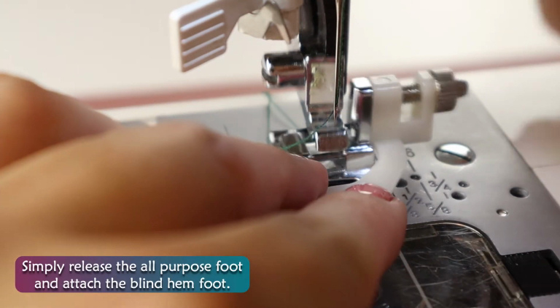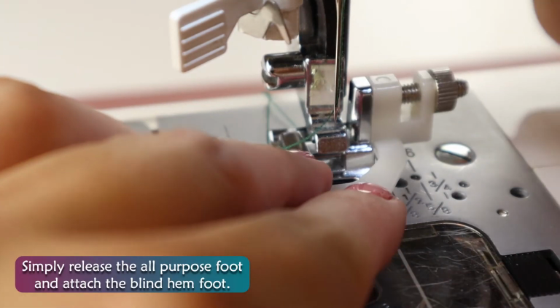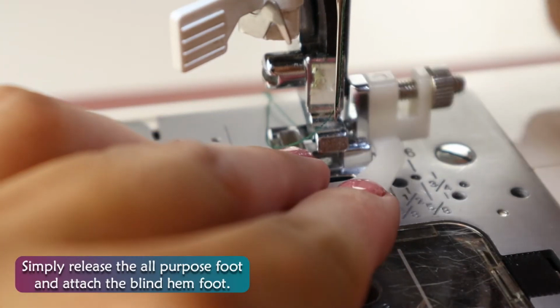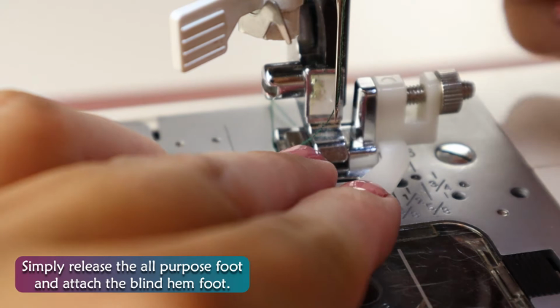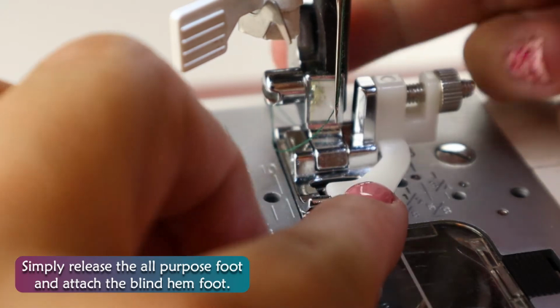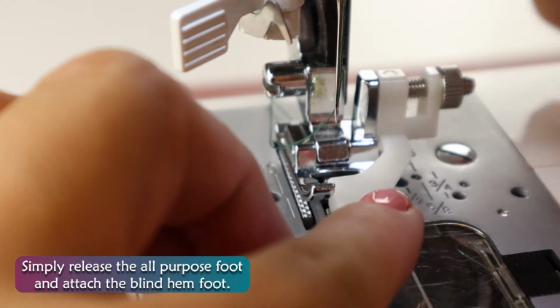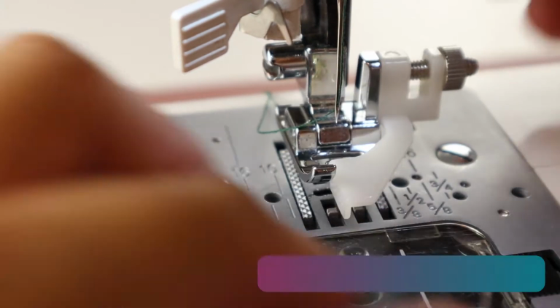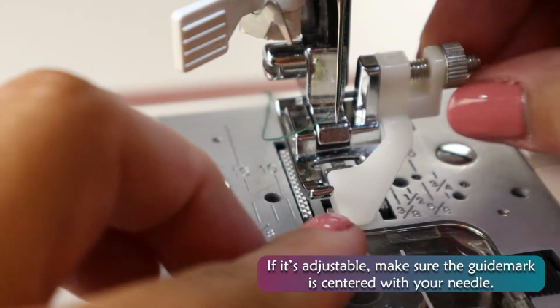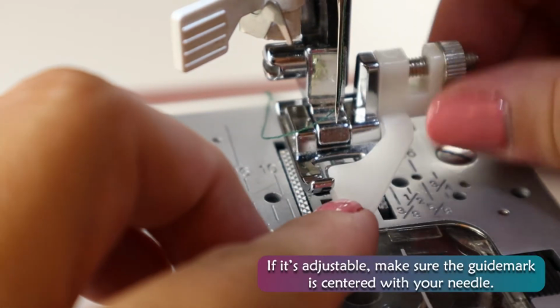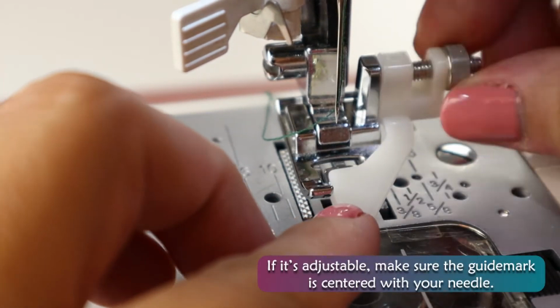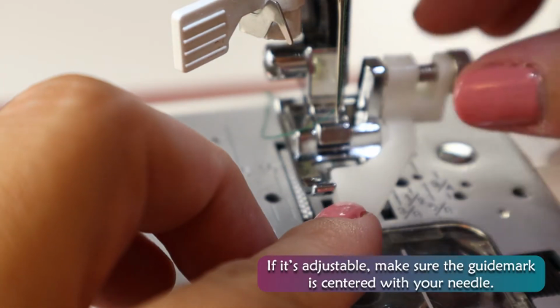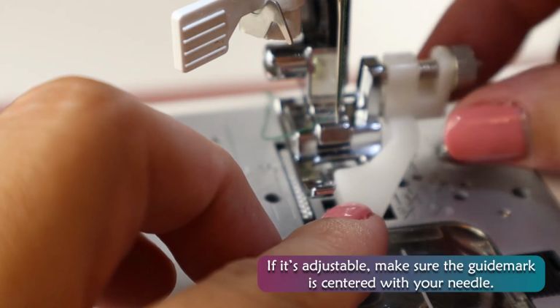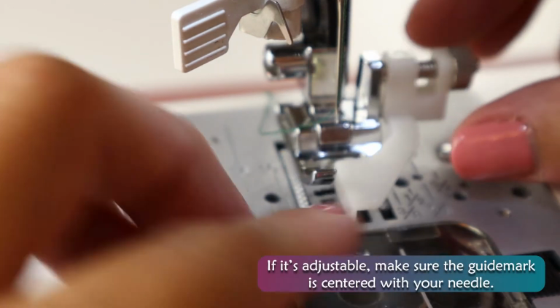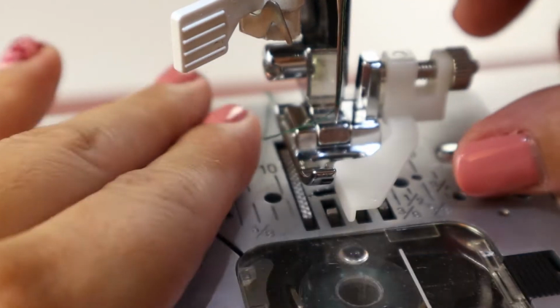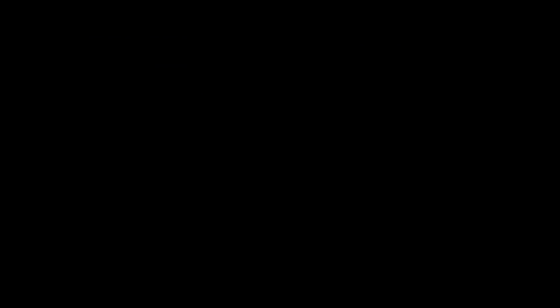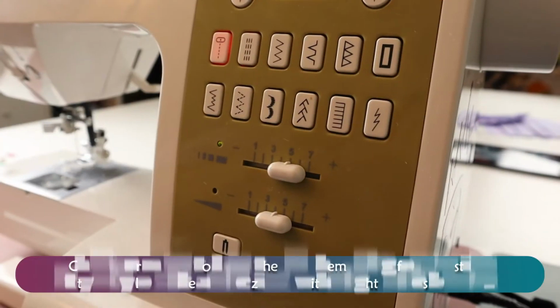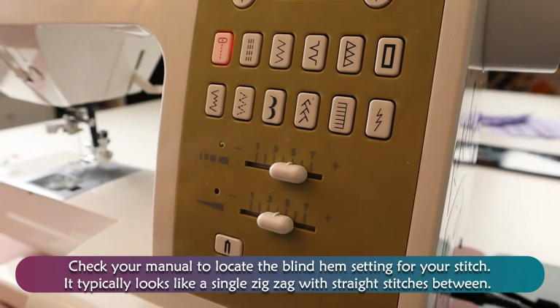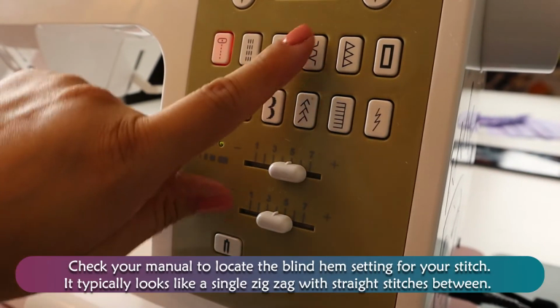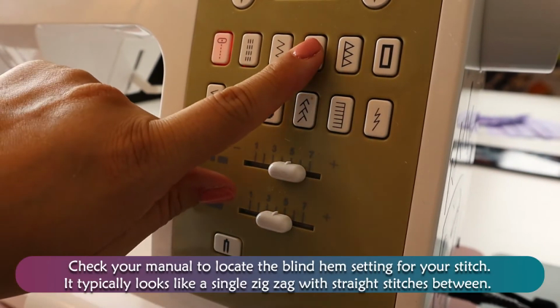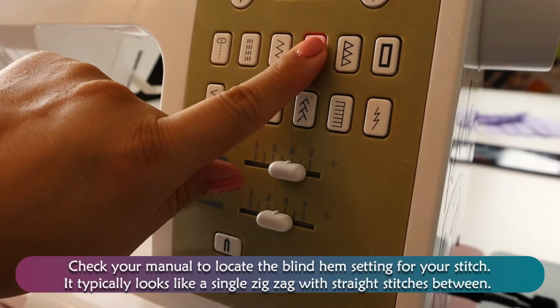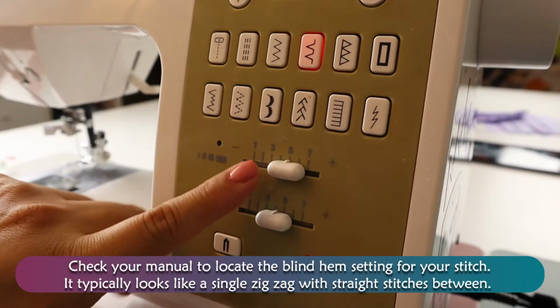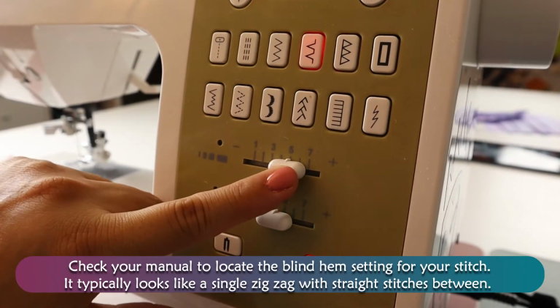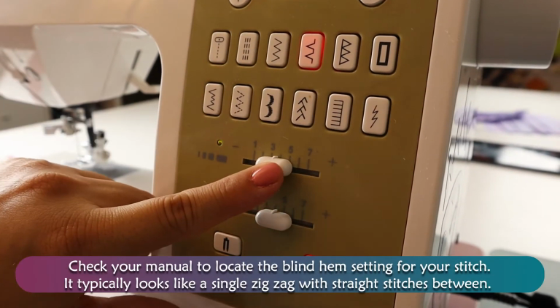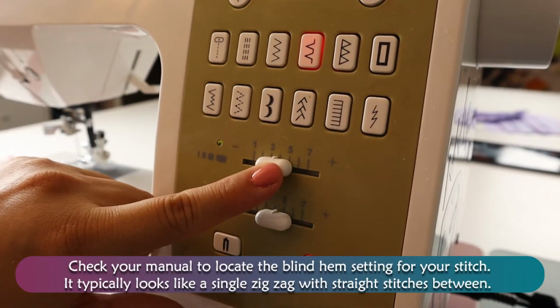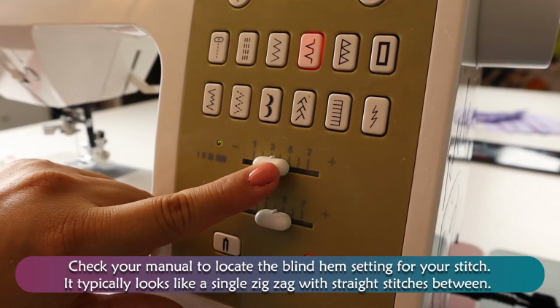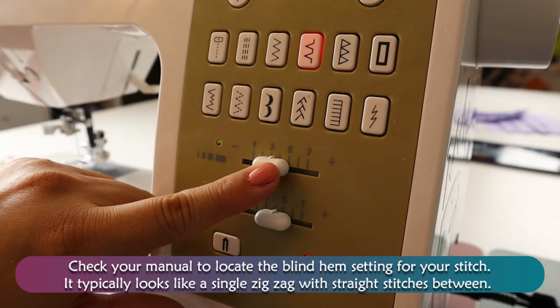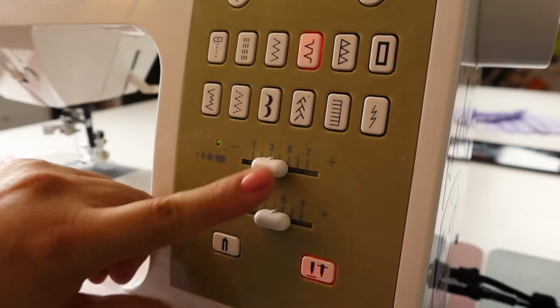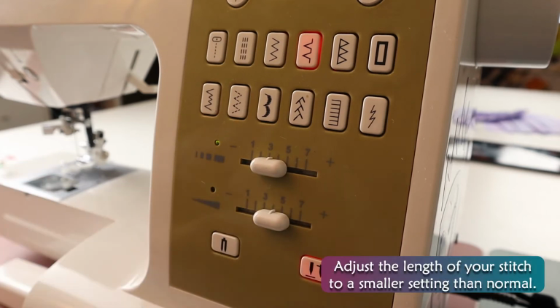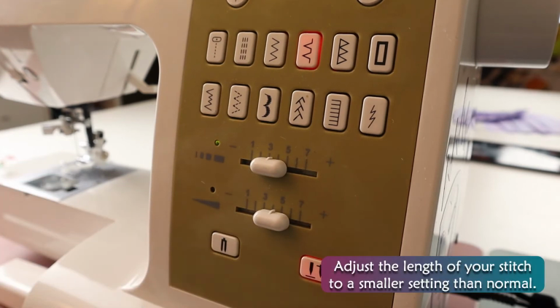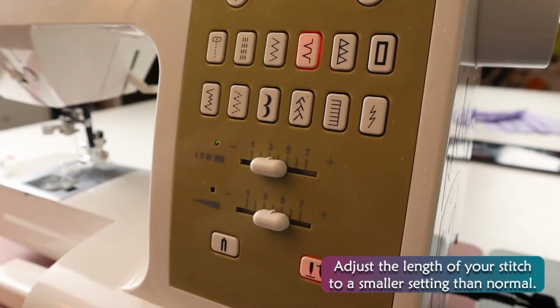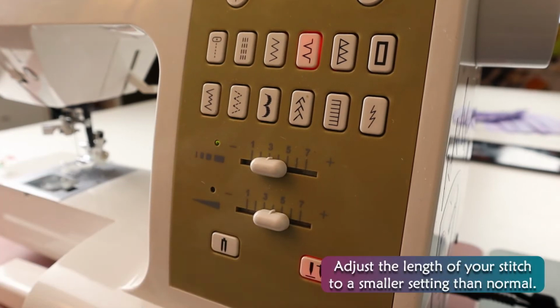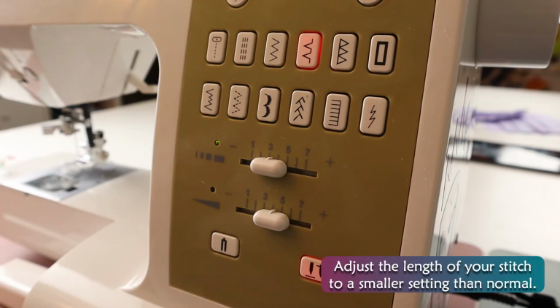Simply release the all-purpose foot and attach the blind hem foot. If it's adjustable, make sure the guide mark is centered with your needle. Check your manual to locate the blind hem setting for your machine. It typically looks like a single zigzag with straight stitches between. Adjust the length of your stitch to a smaller setting than normal.